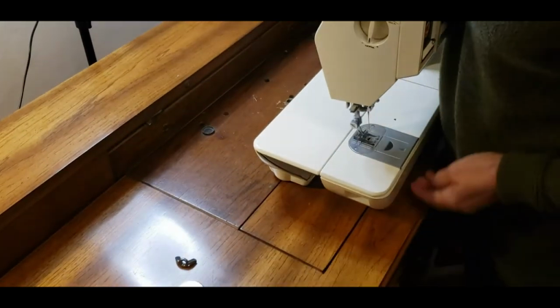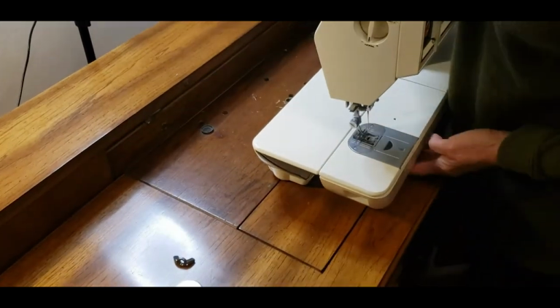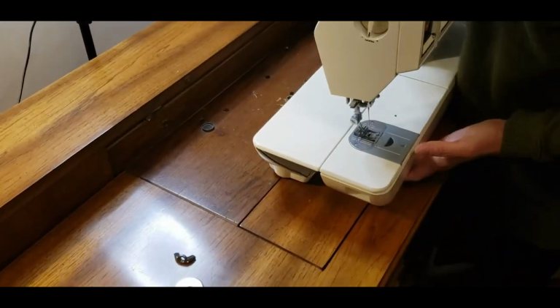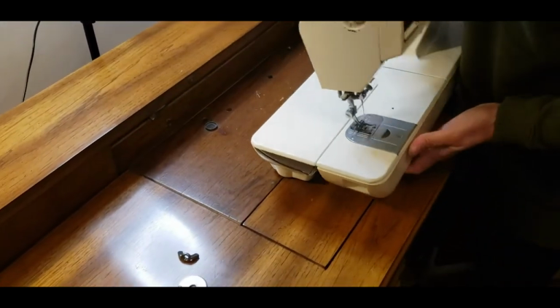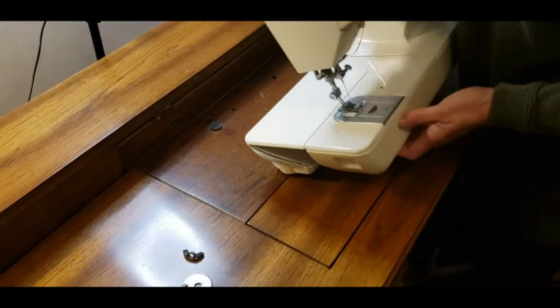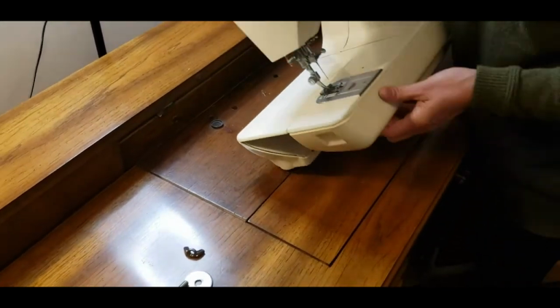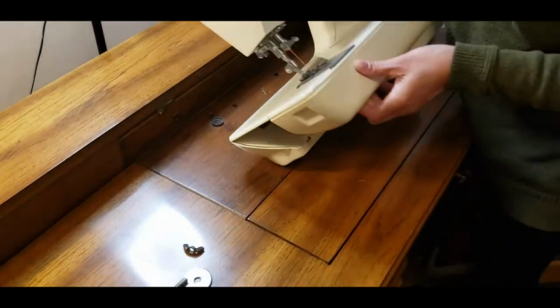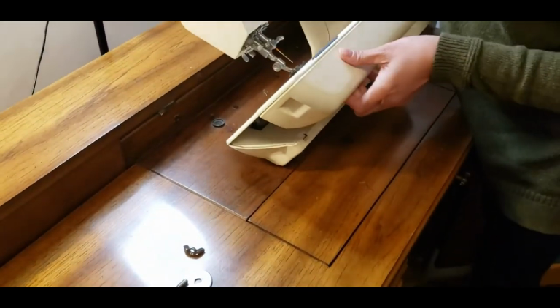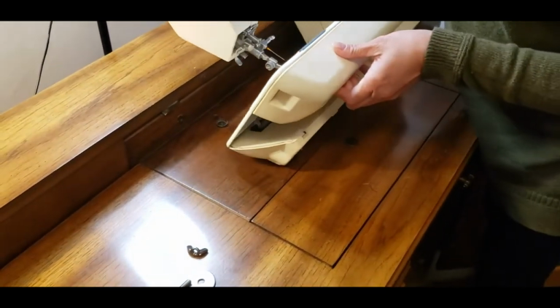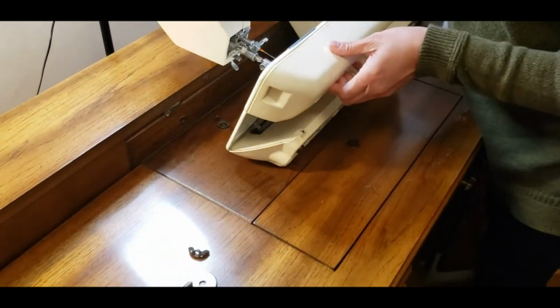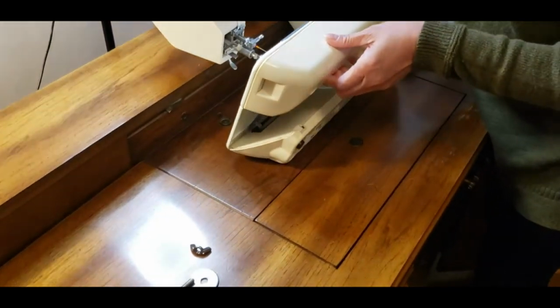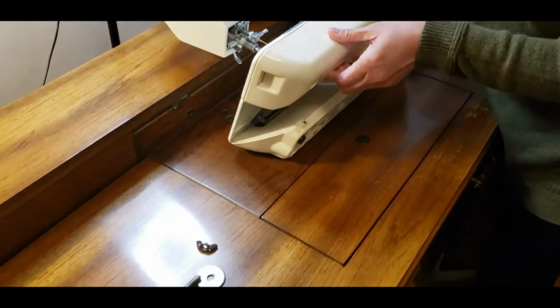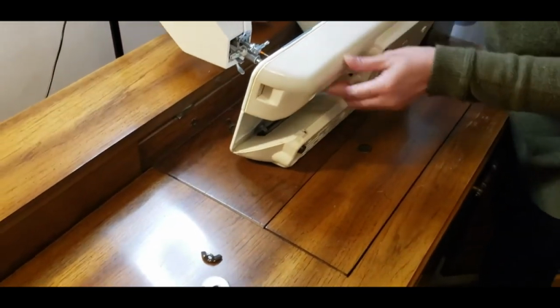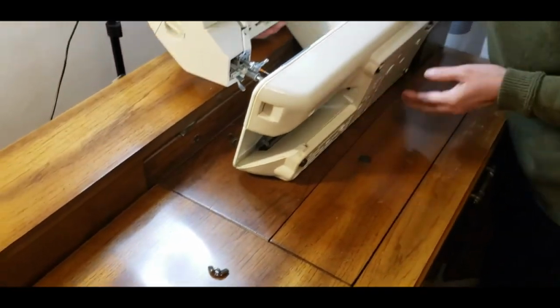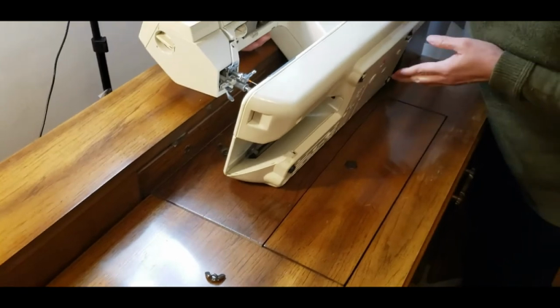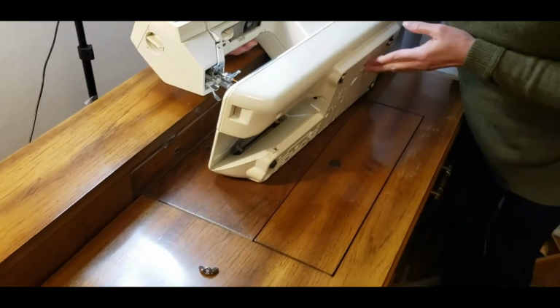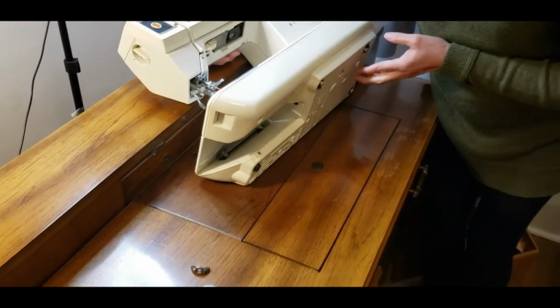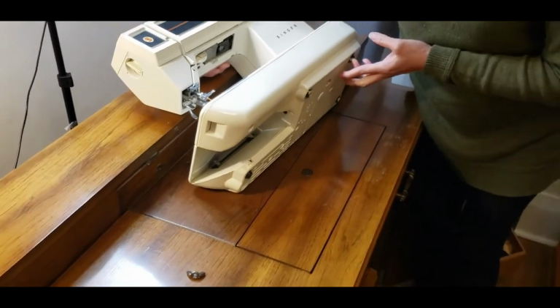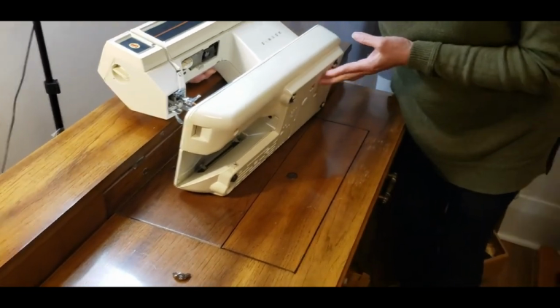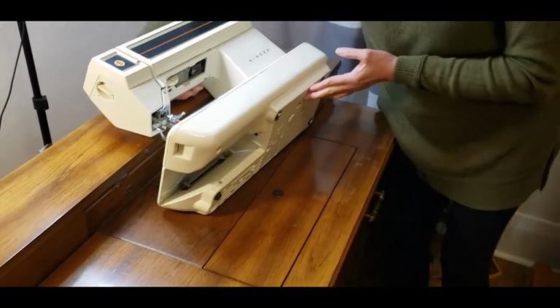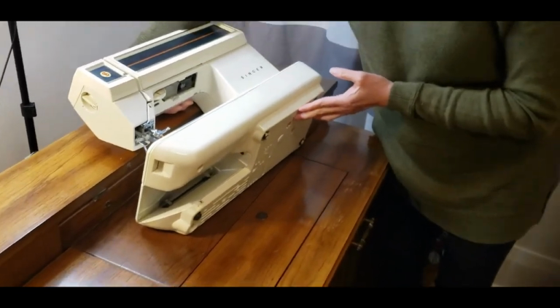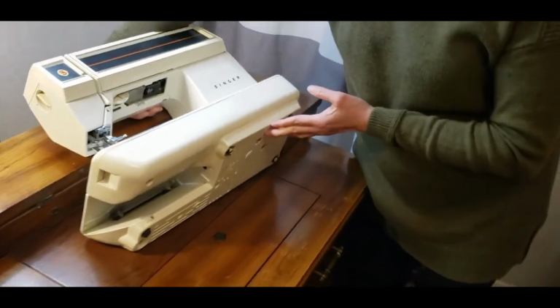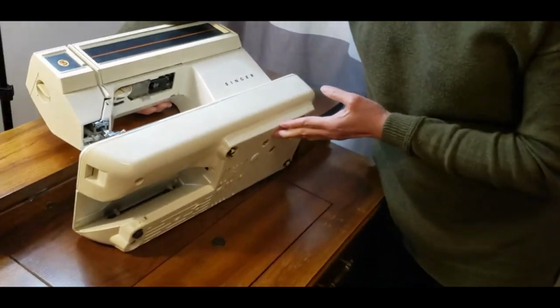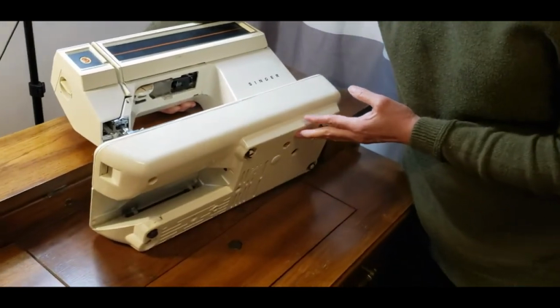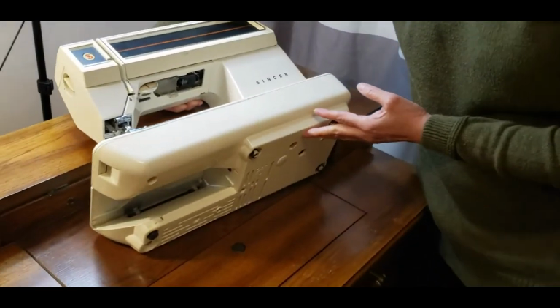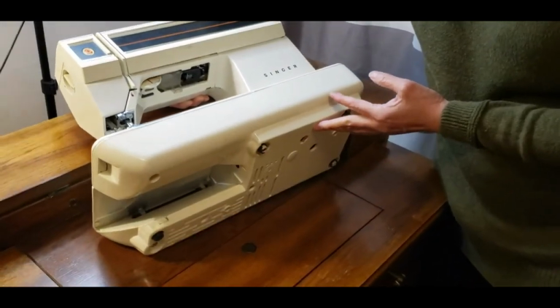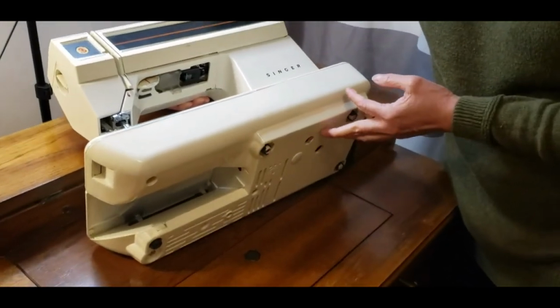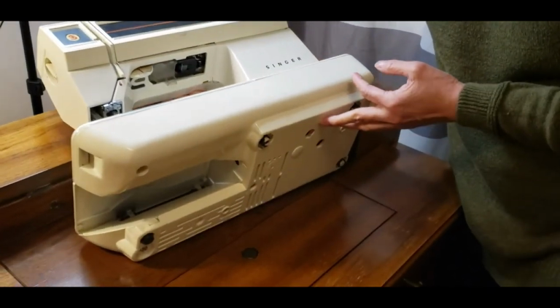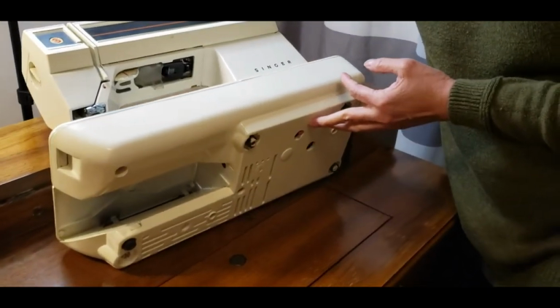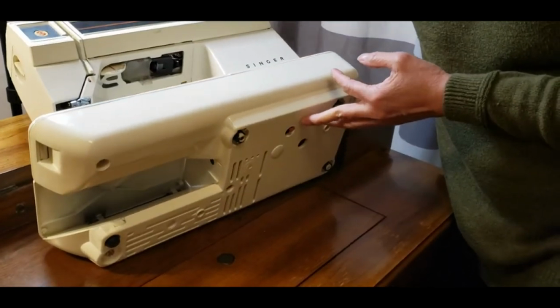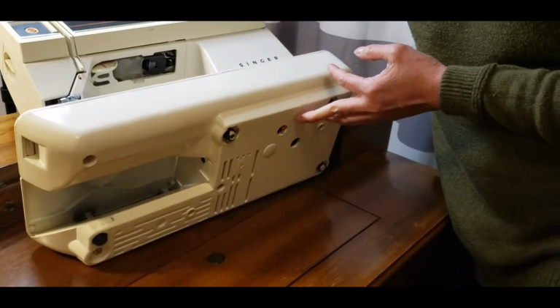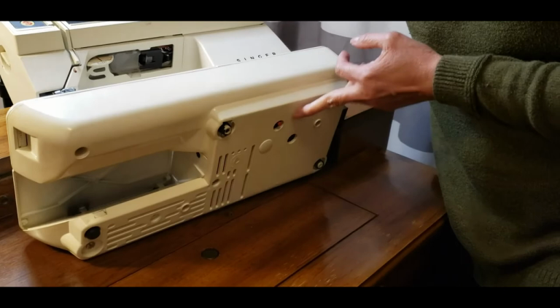And there is this red button here. This is the reset button for the machine.